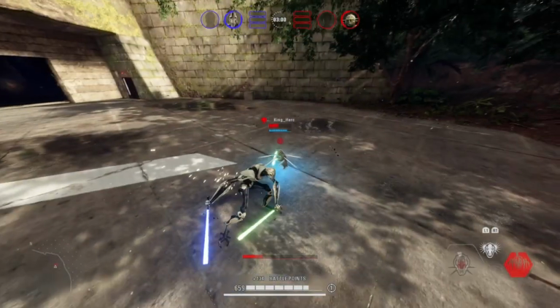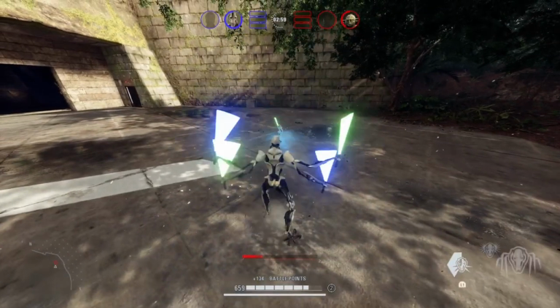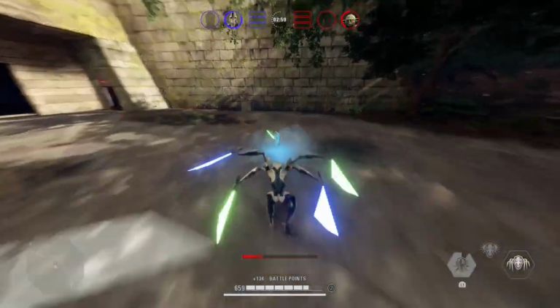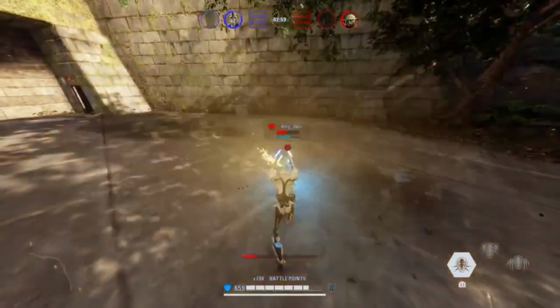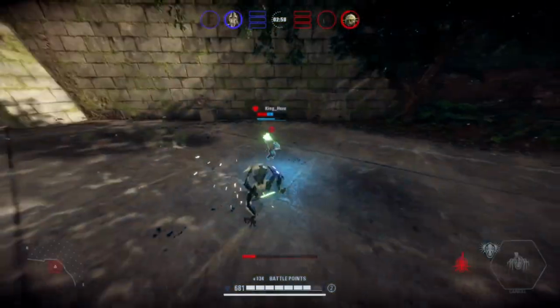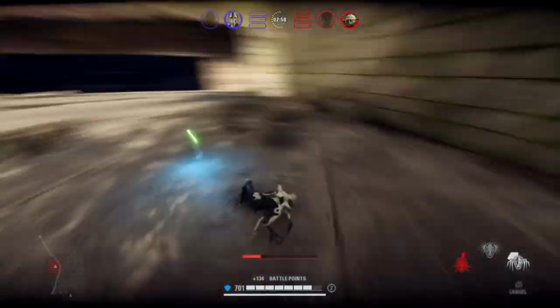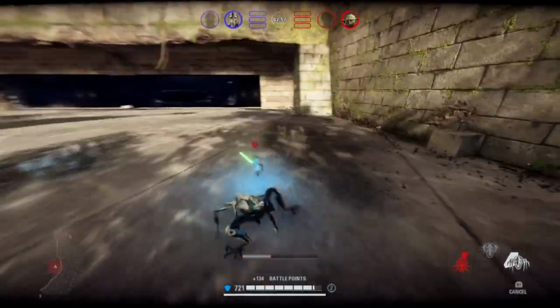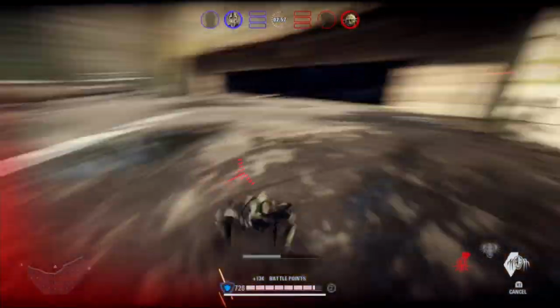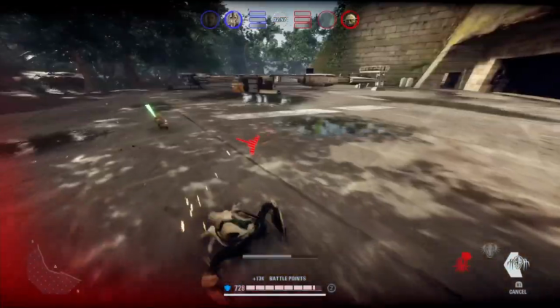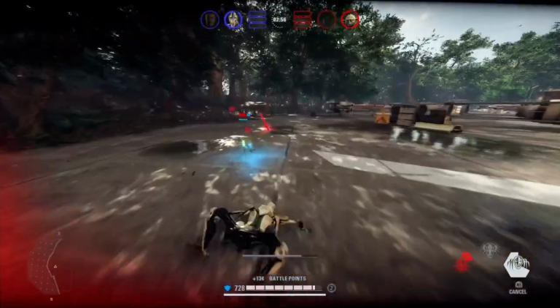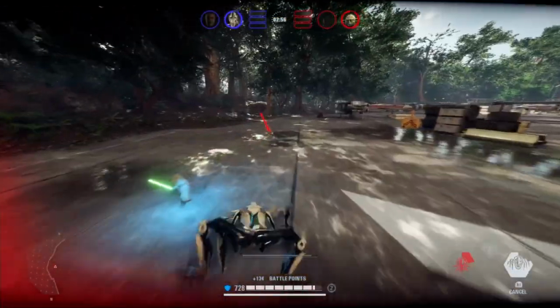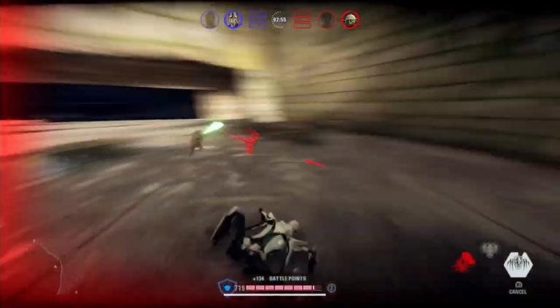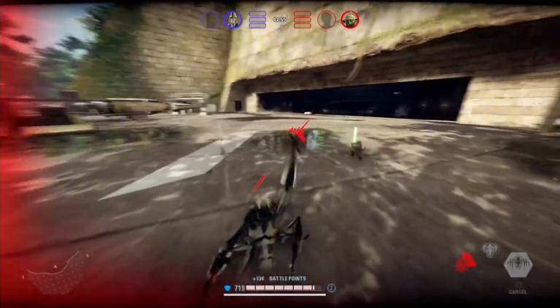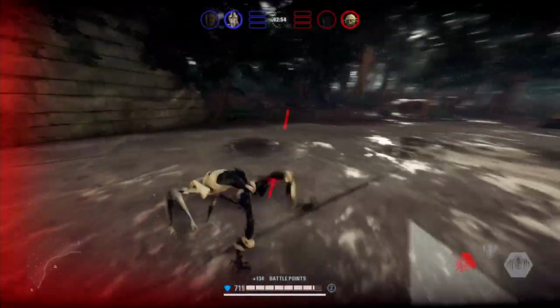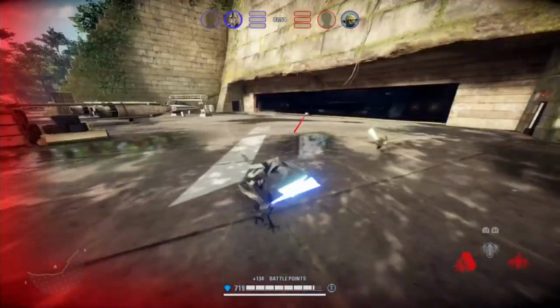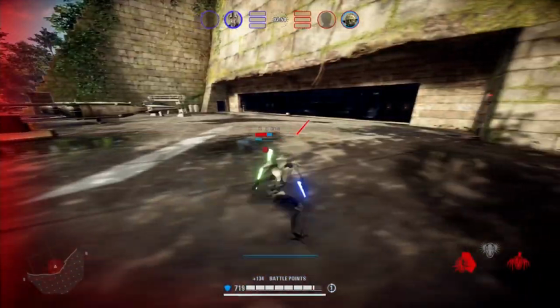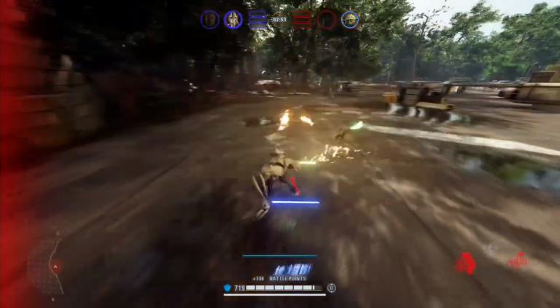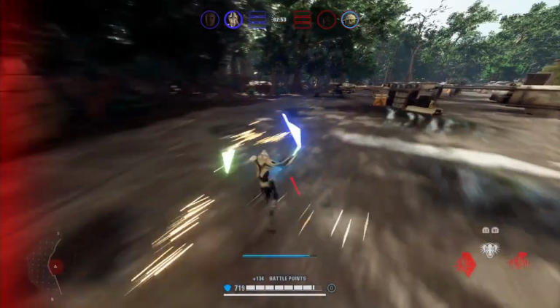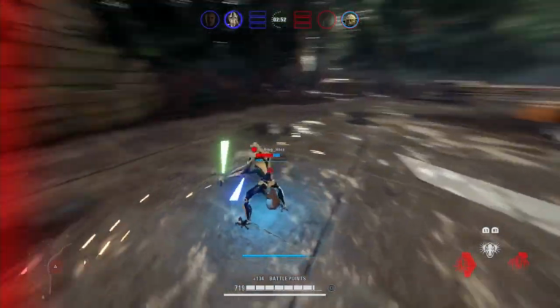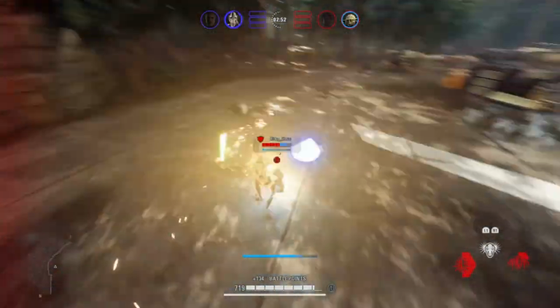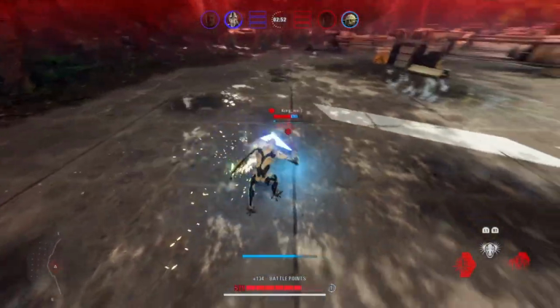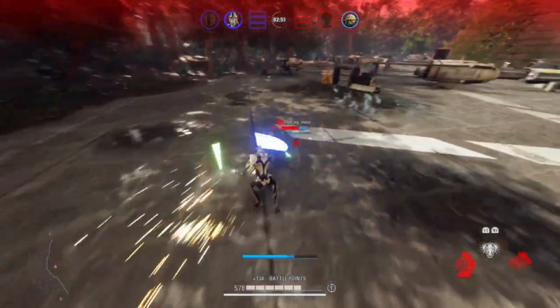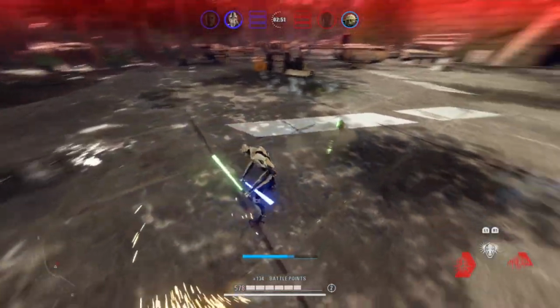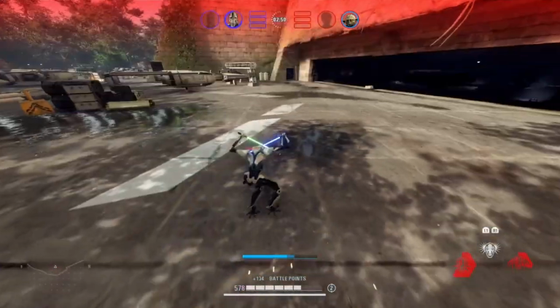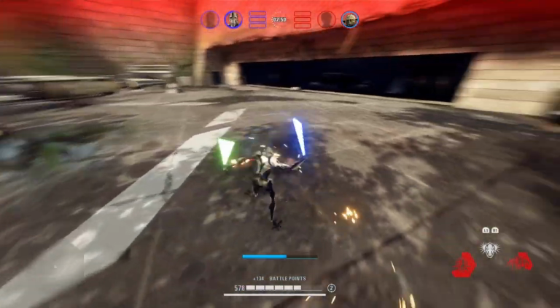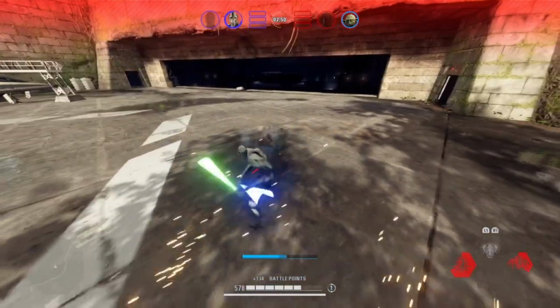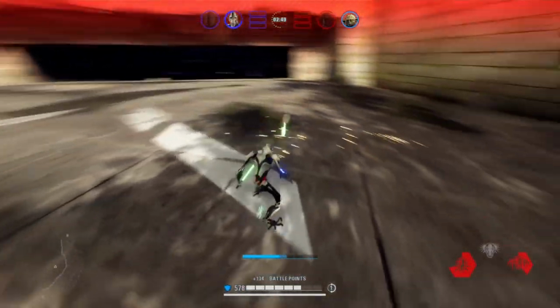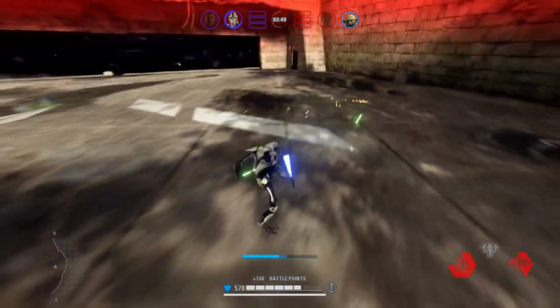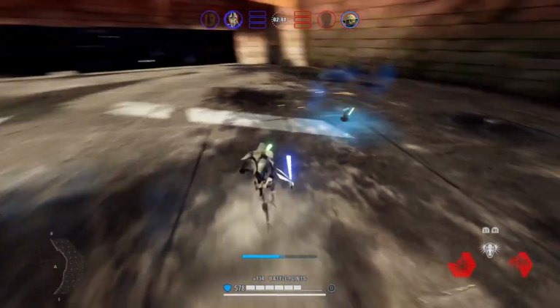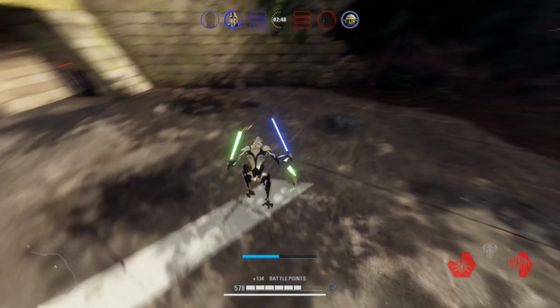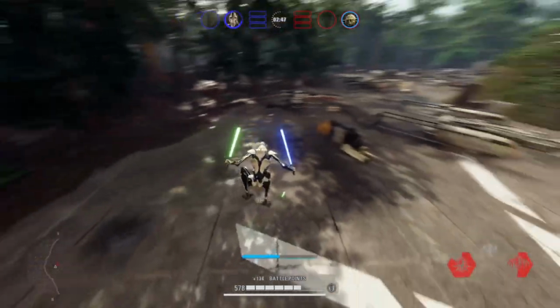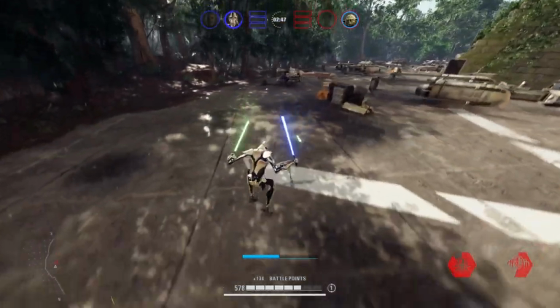And that is three advanced ways to hookswing with General Grievous. I hope you enjoyed the video and maybe learned something new. If you did, make sure to hit the like button and consider subscribing for more Battlefront 2 content — and with that being said, I'll see you out on the battlefront.